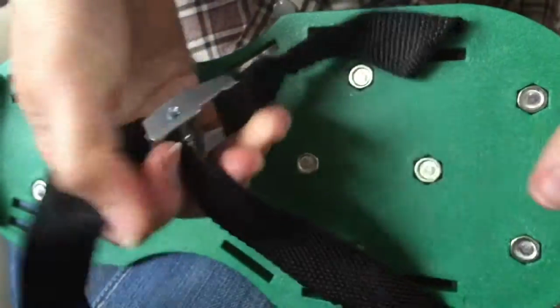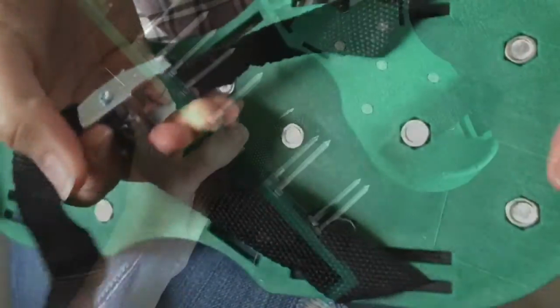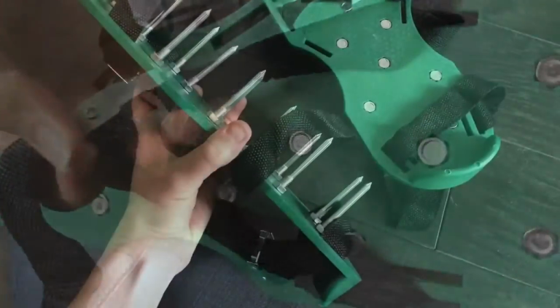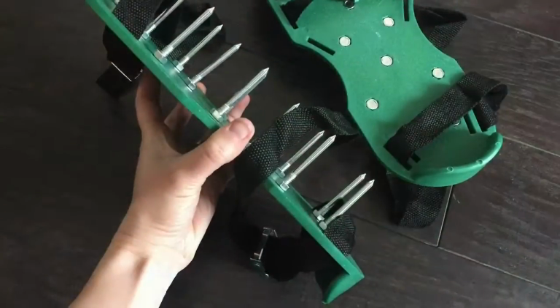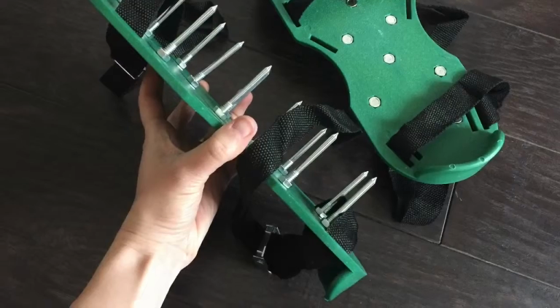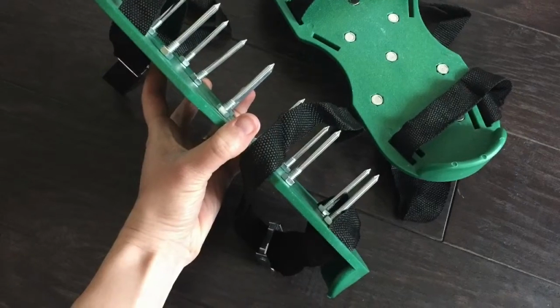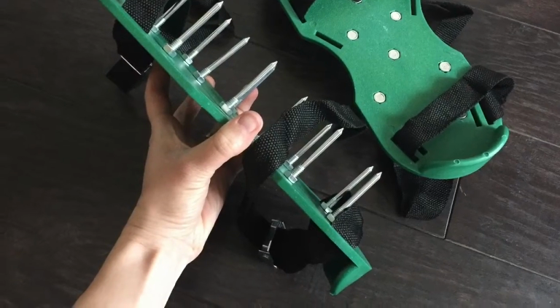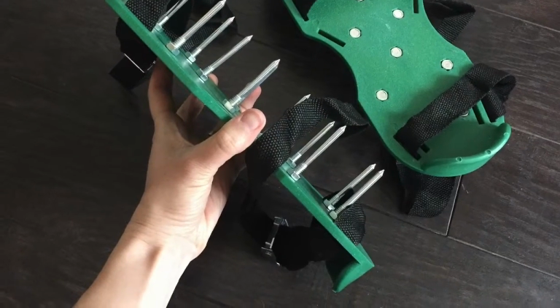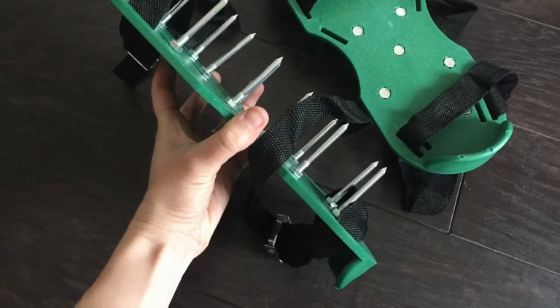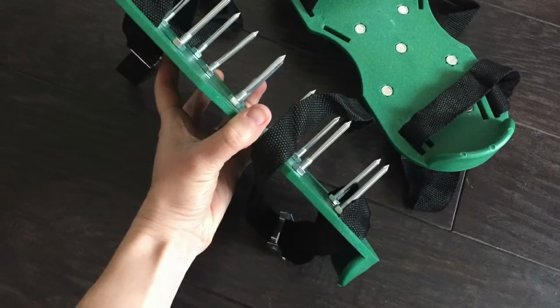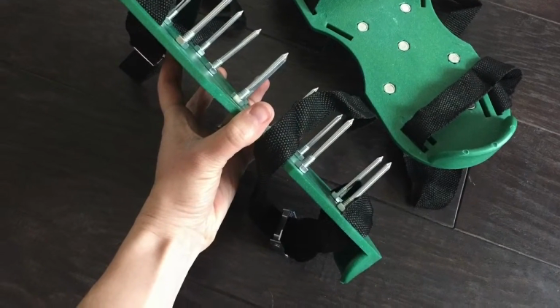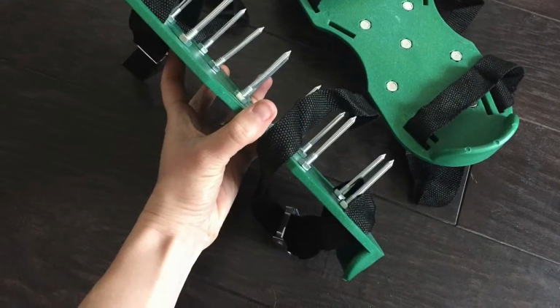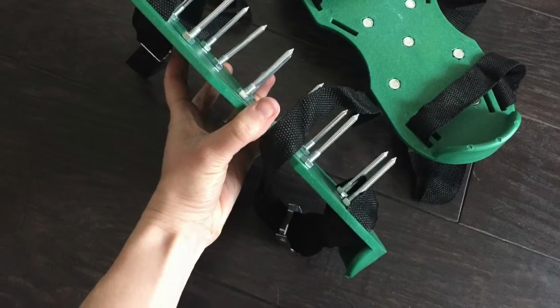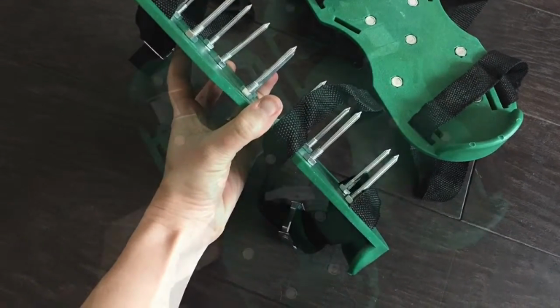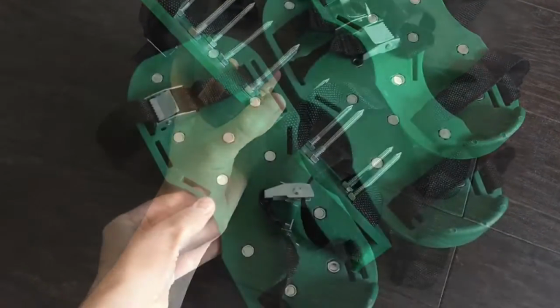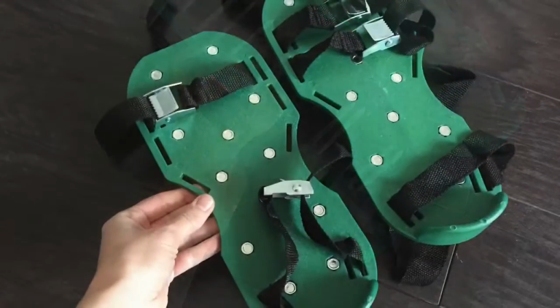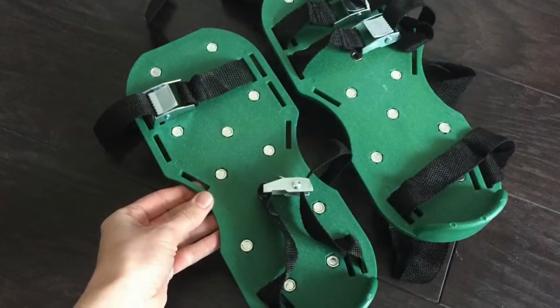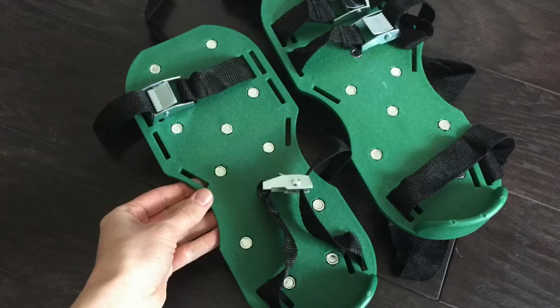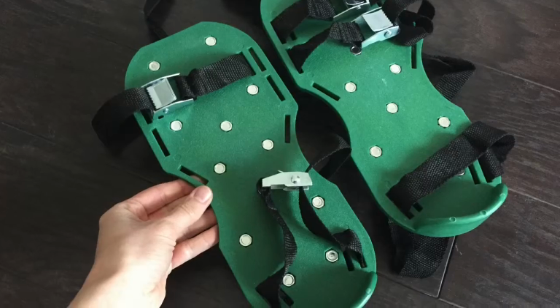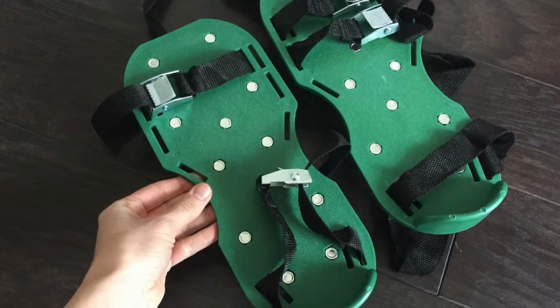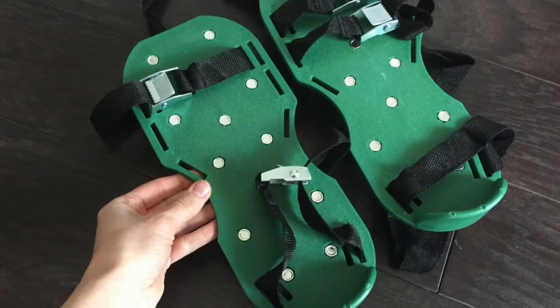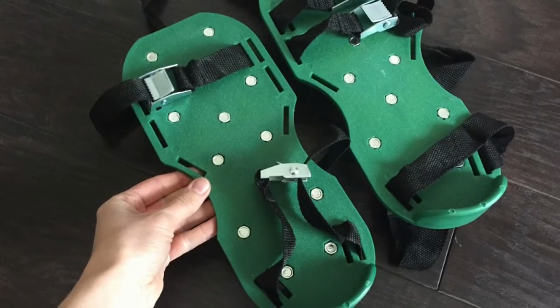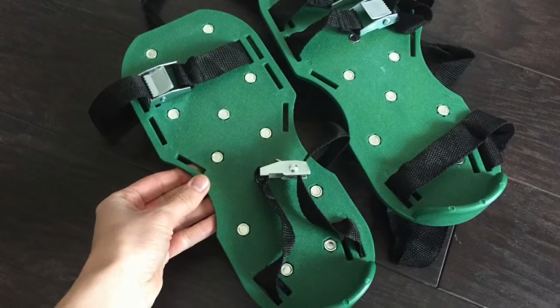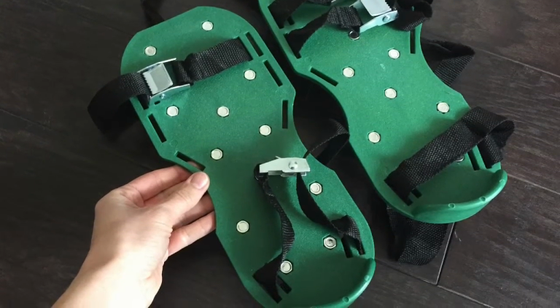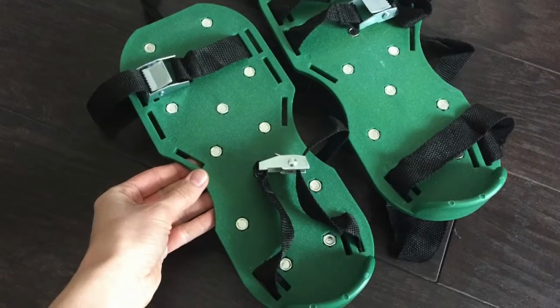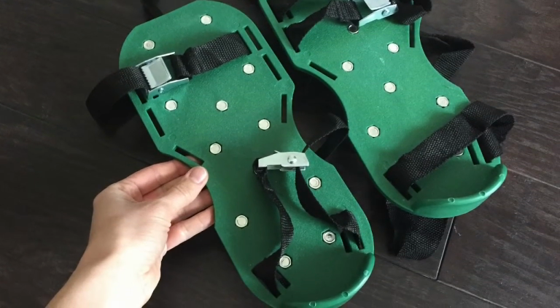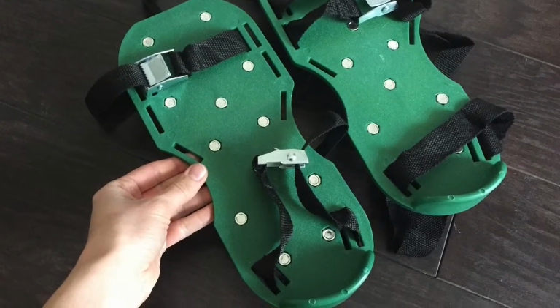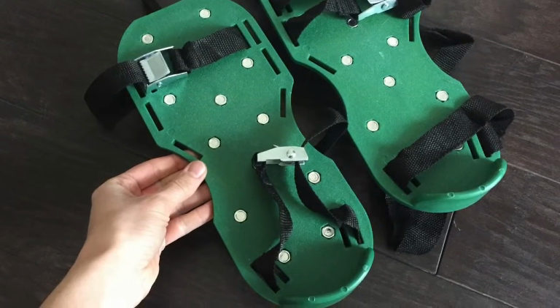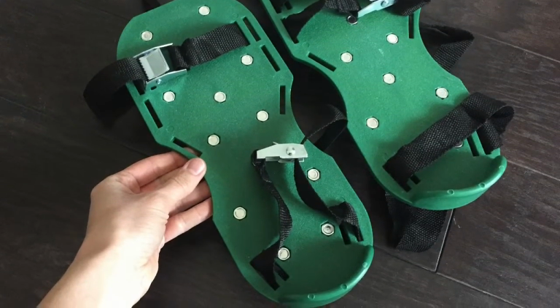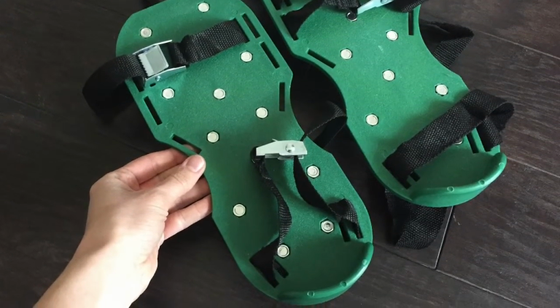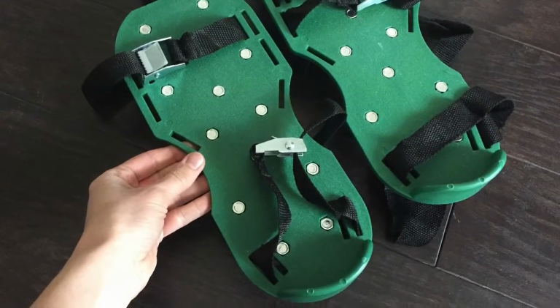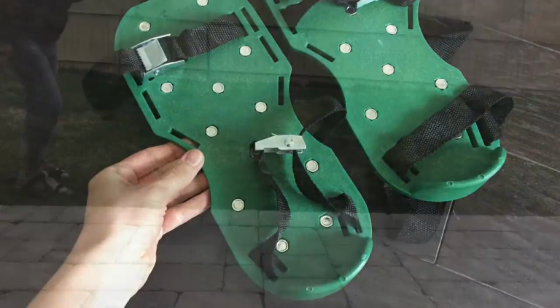One thing I was happy with was the way they did fit on my foot. After putting them on and adjusting them a couple of times and figuring it out, they never came off when I aerated the lawn and I found it really easy to aerate the lawn.